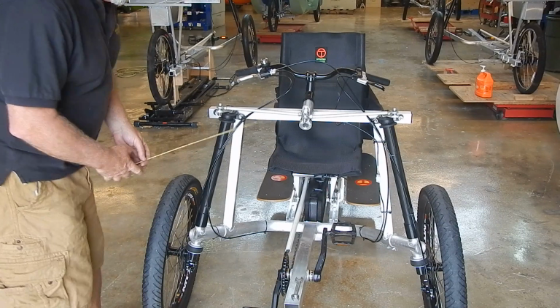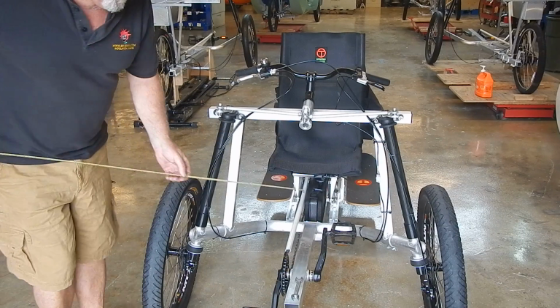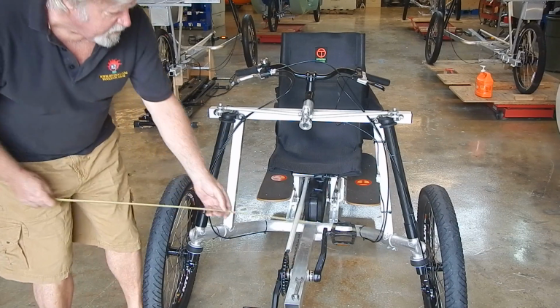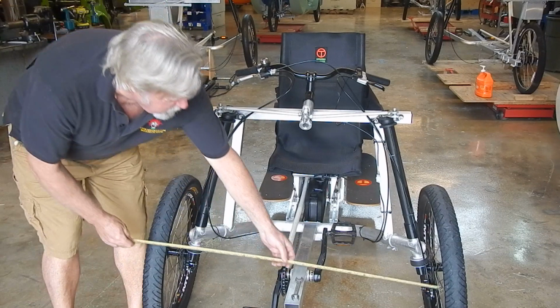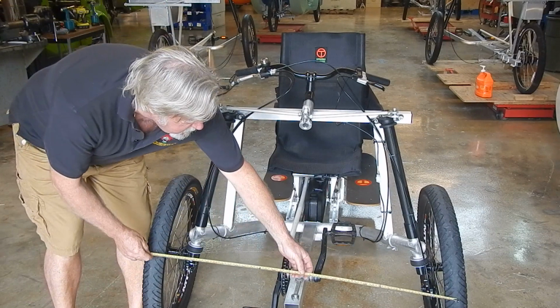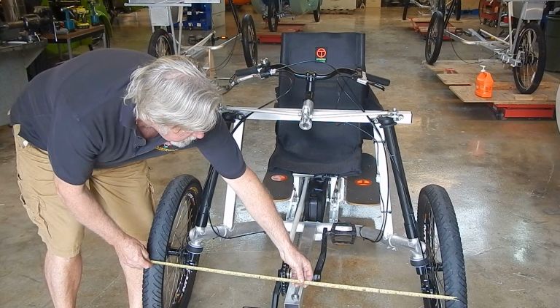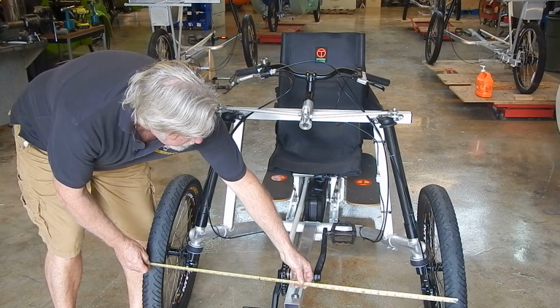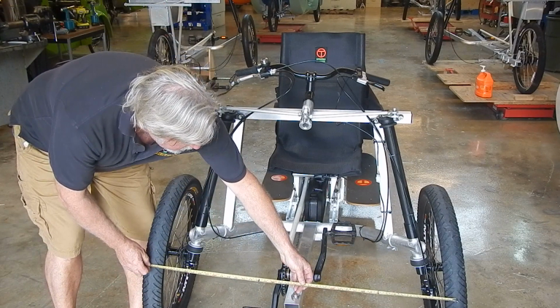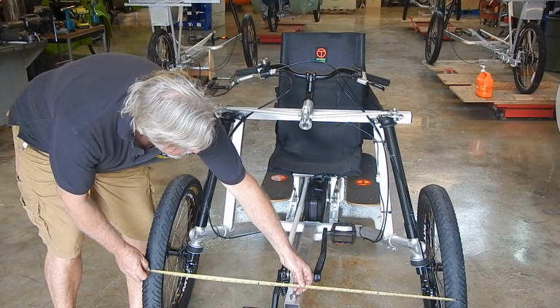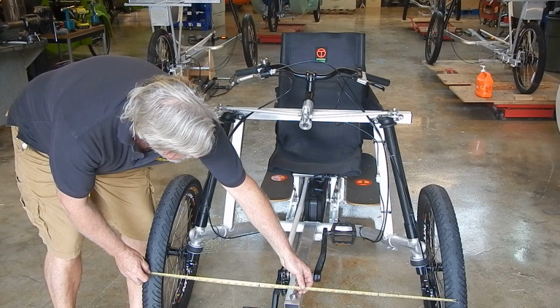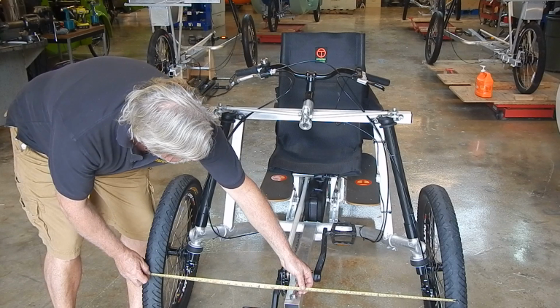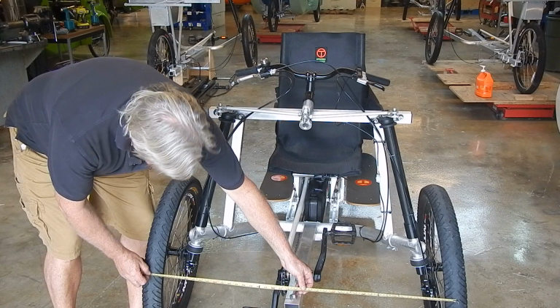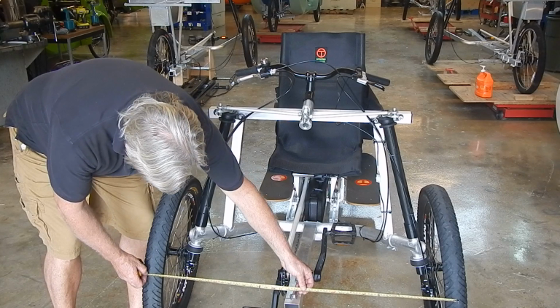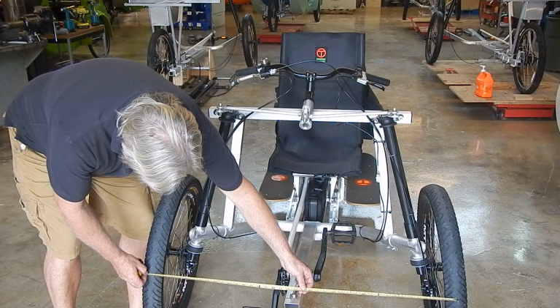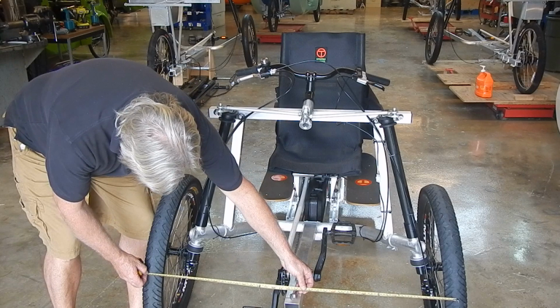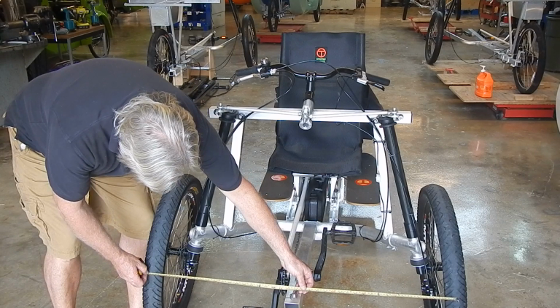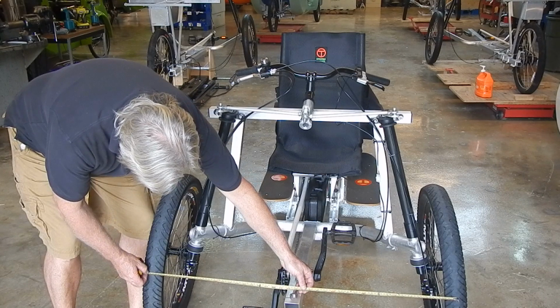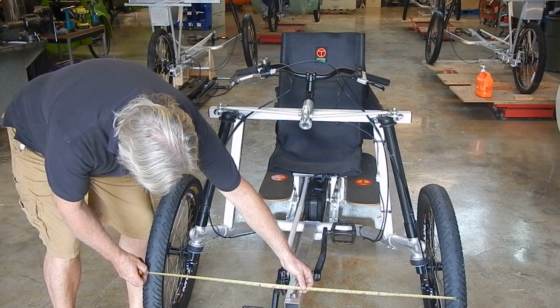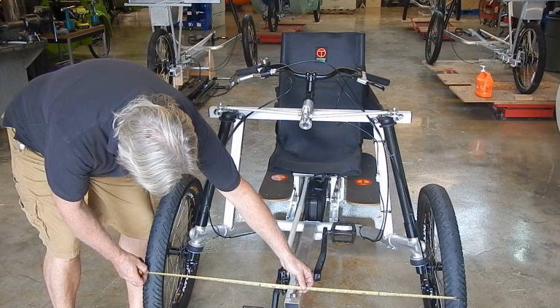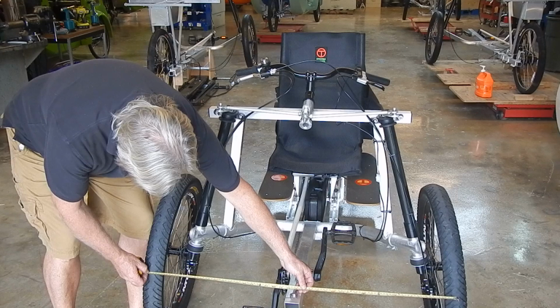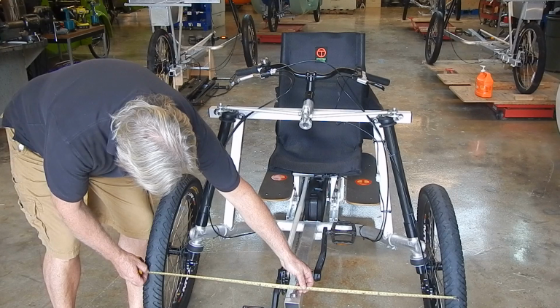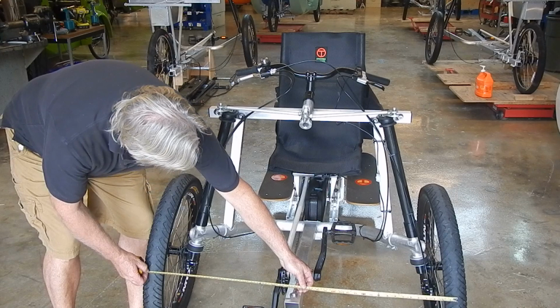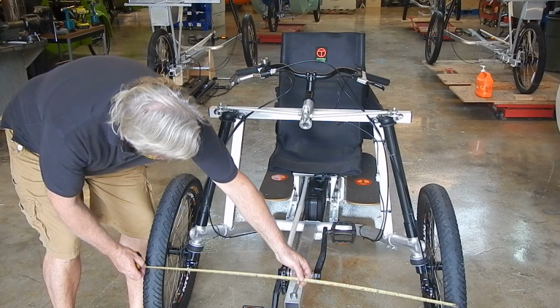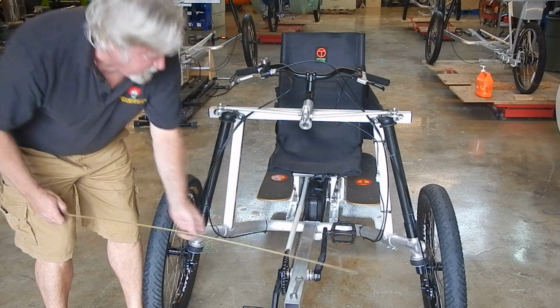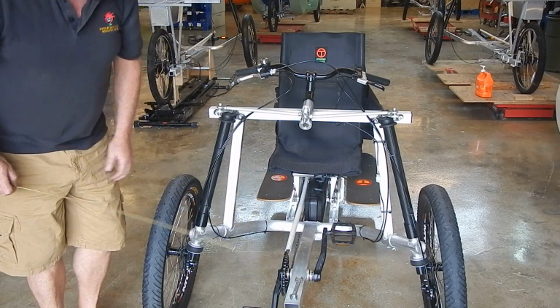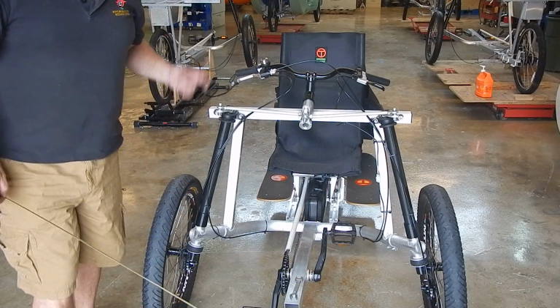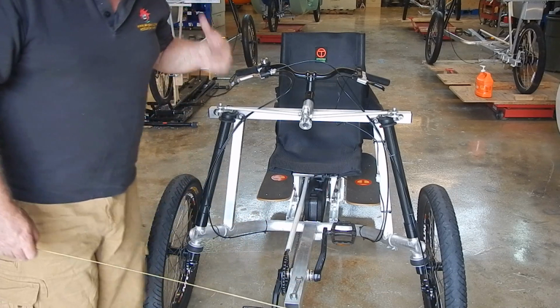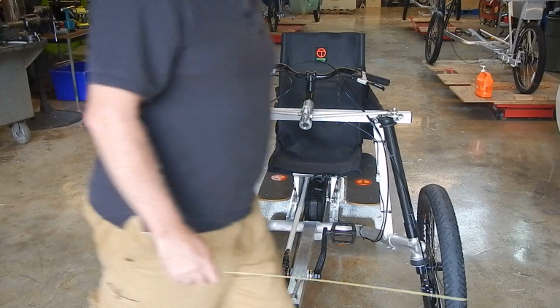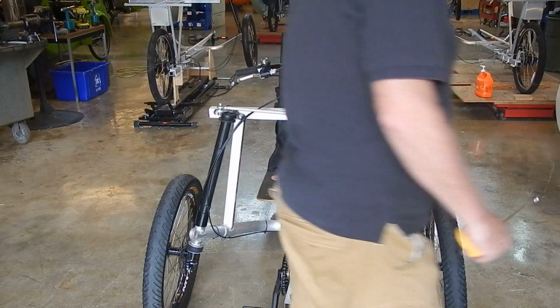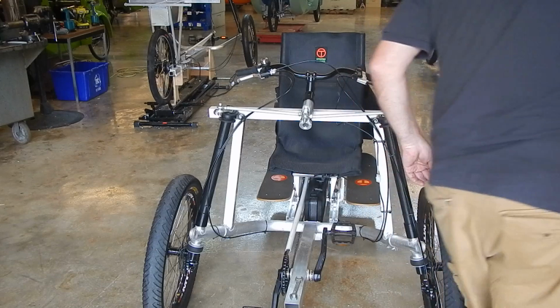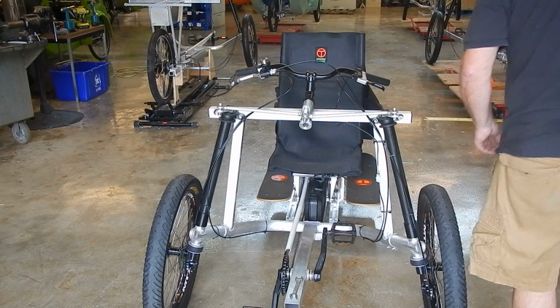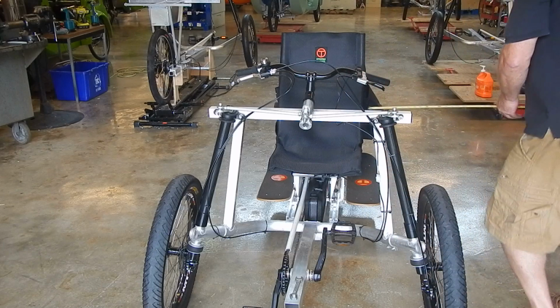Step number one: I'm going to measure from the middle of one front tire to the middle of the other front tire. And I get 41 inches. Just keep that in mind — 41 inches.